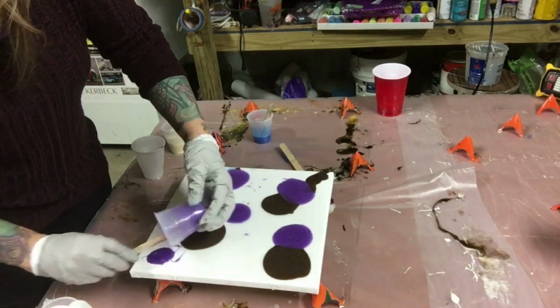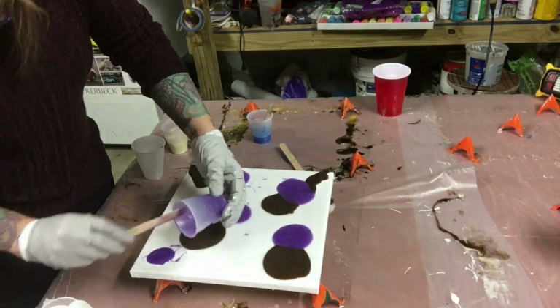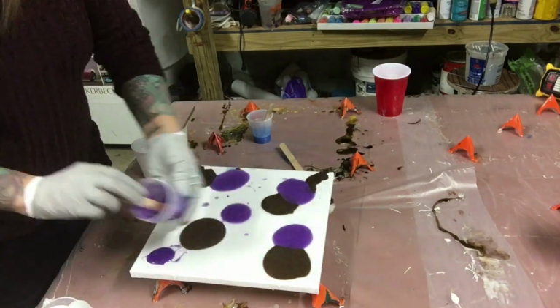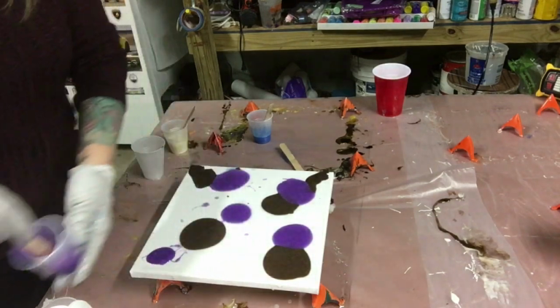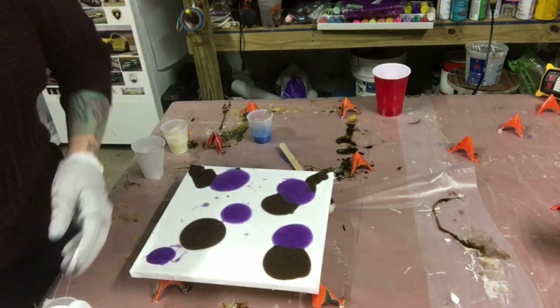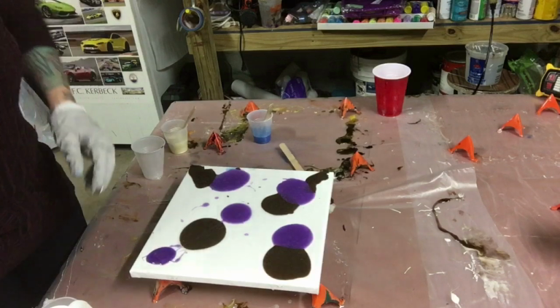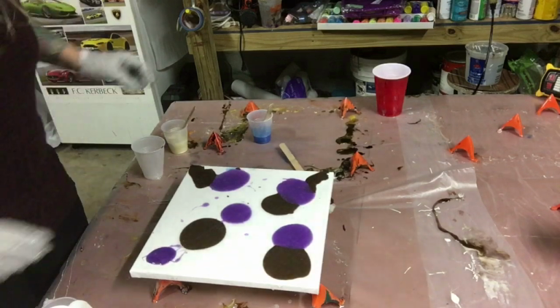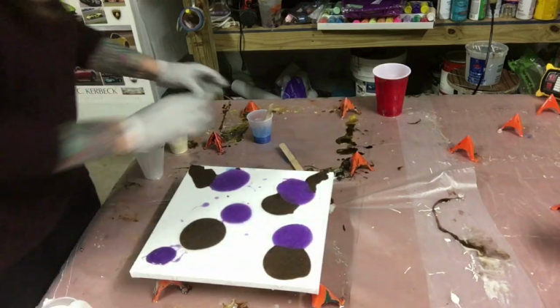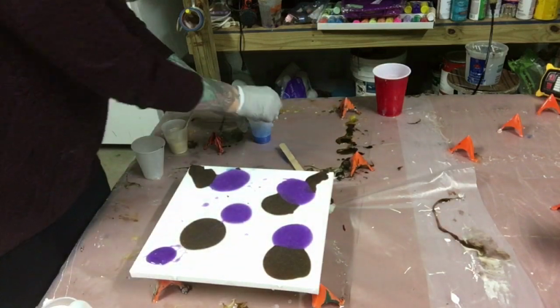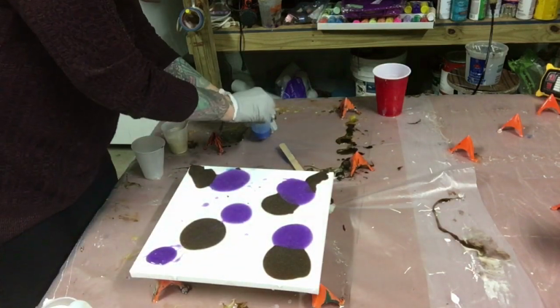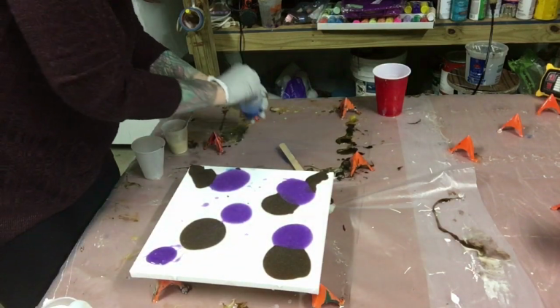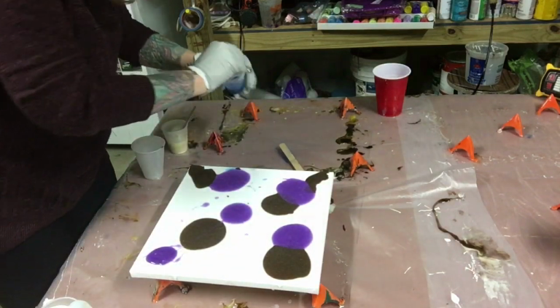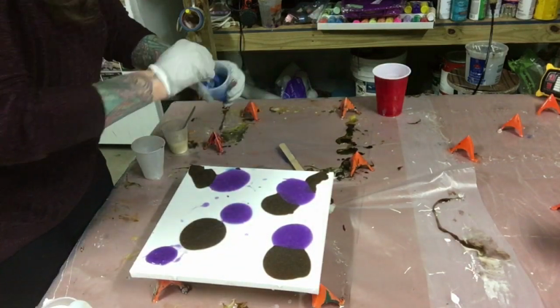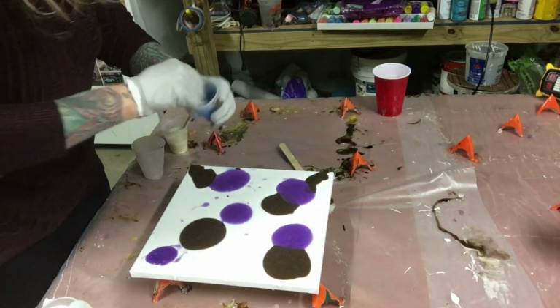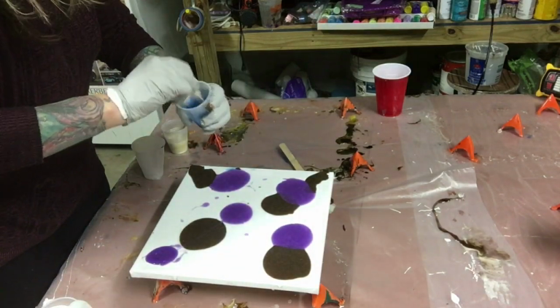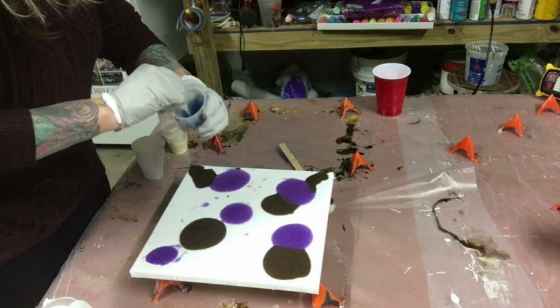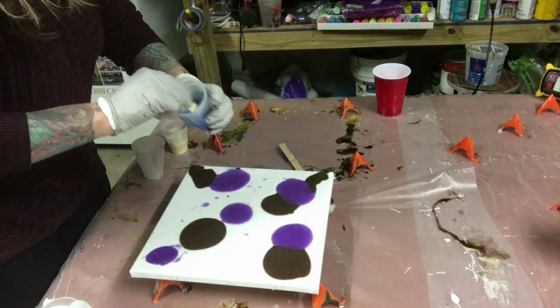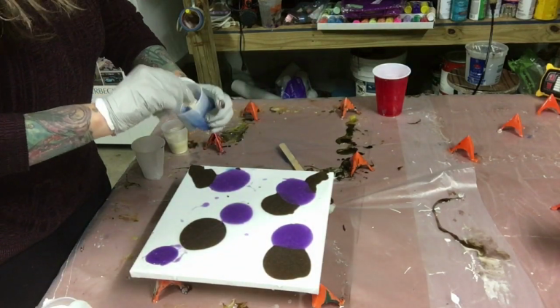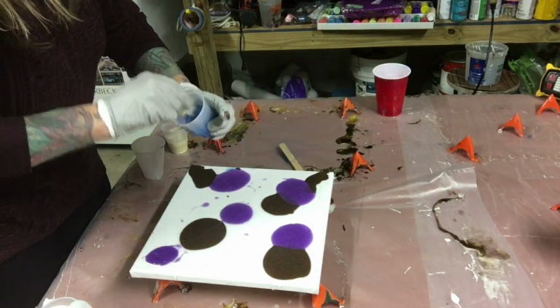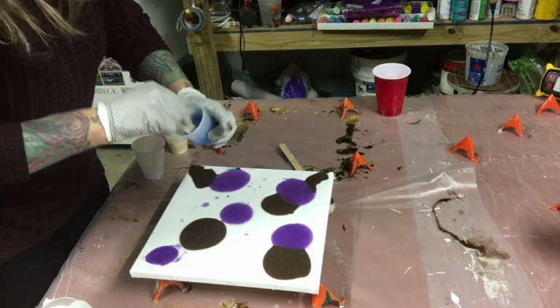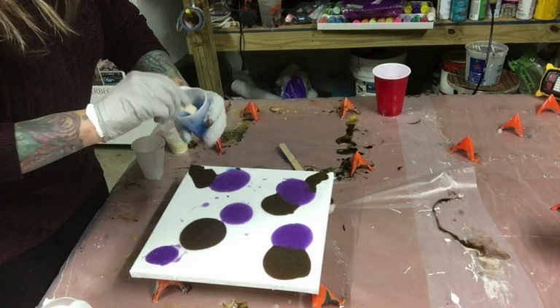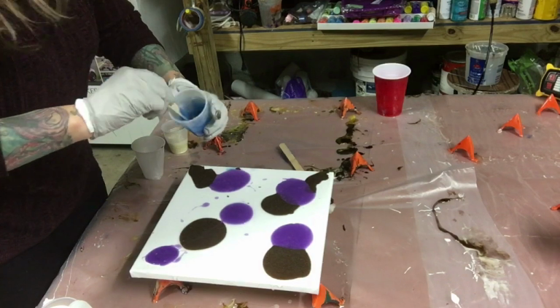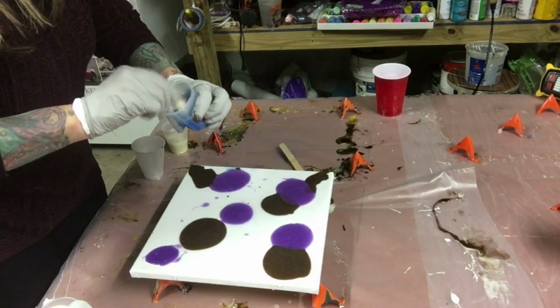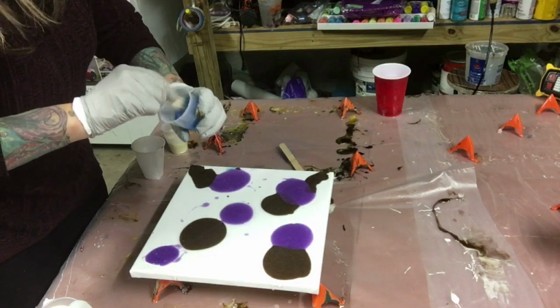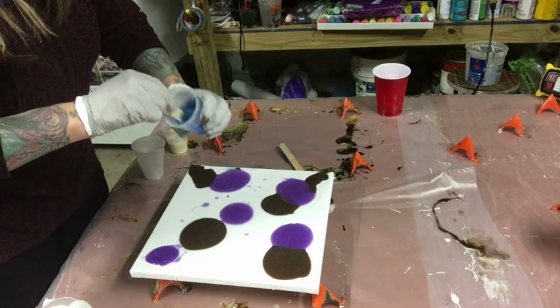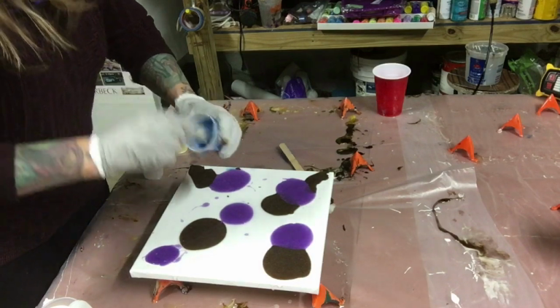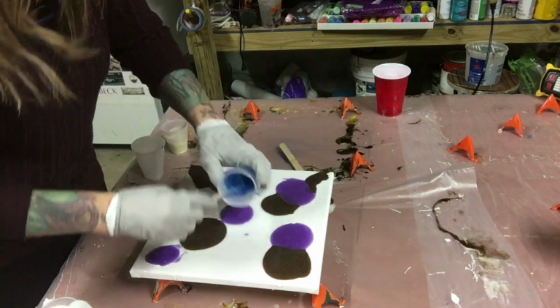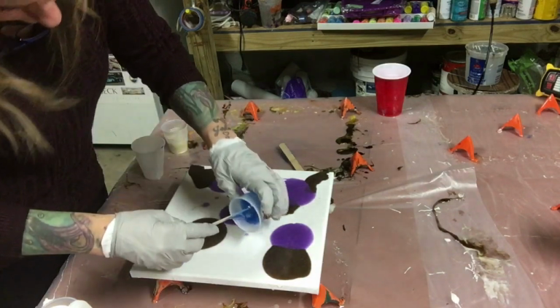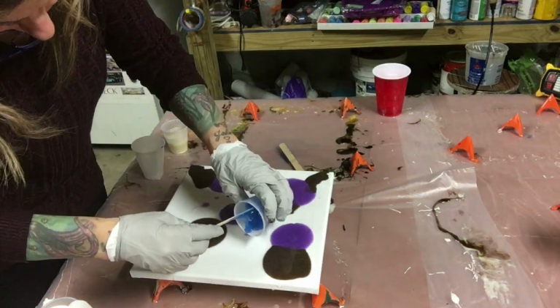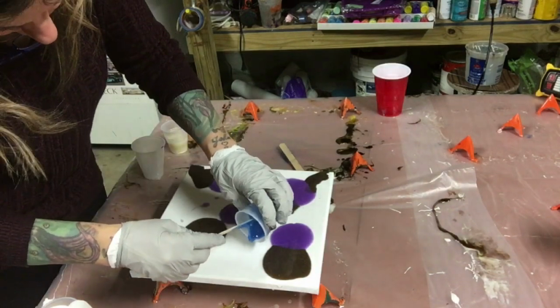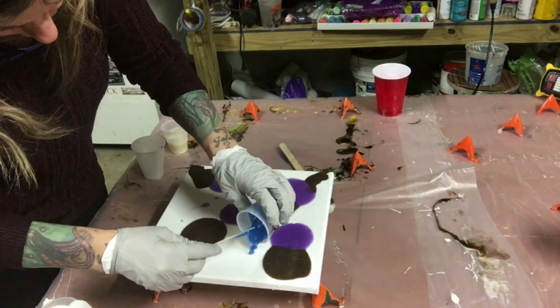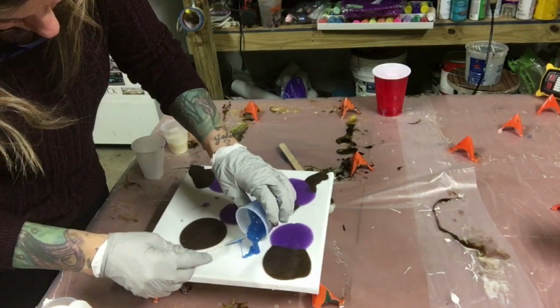I'm going to heat it up and move it around, see what we come up with. Adding the blue now — I probably should have used a darker blue too, but I think this will work.